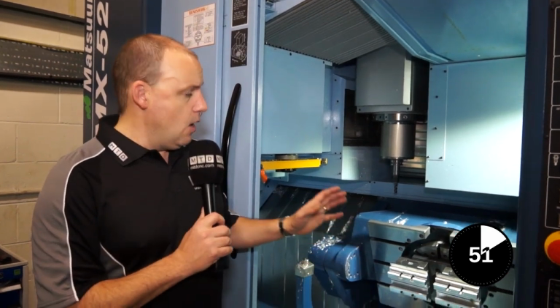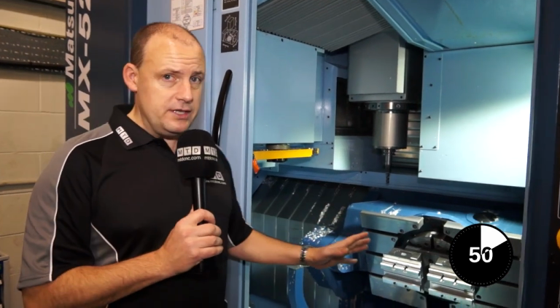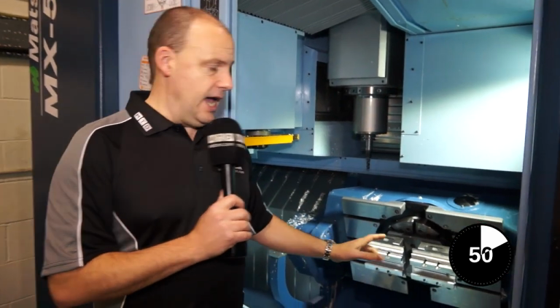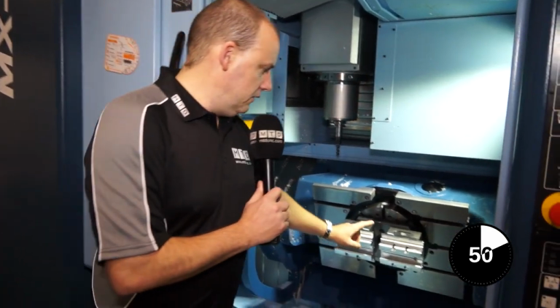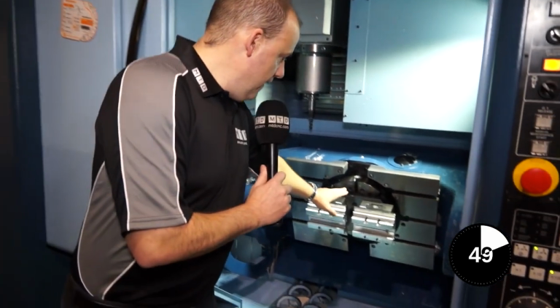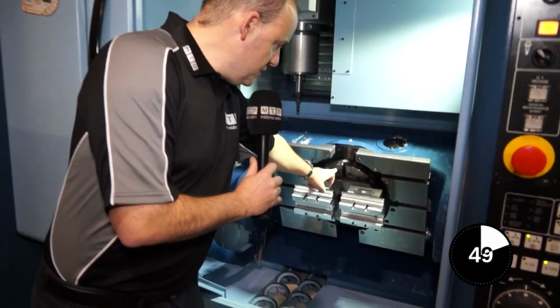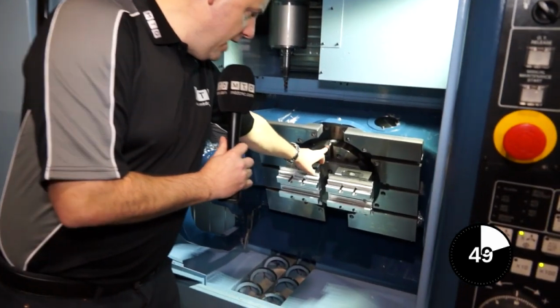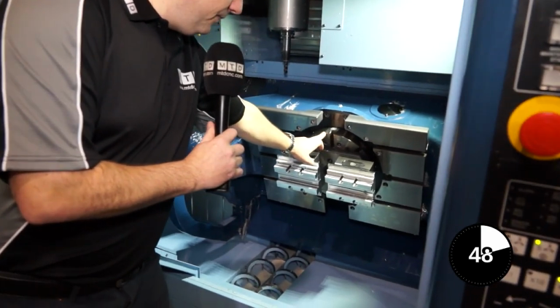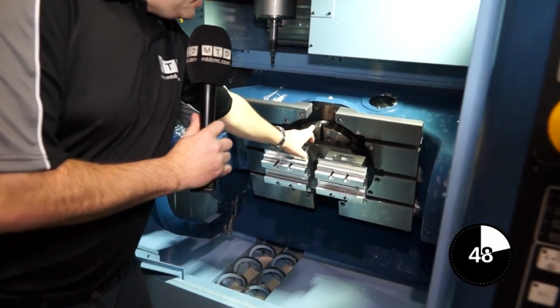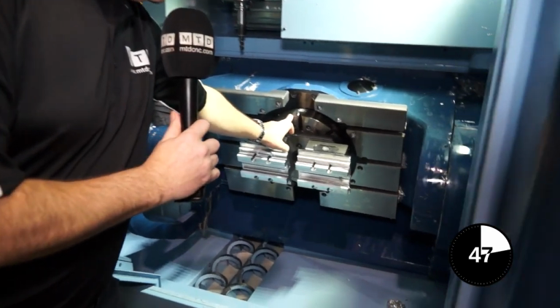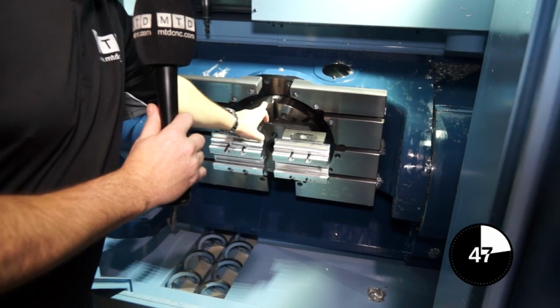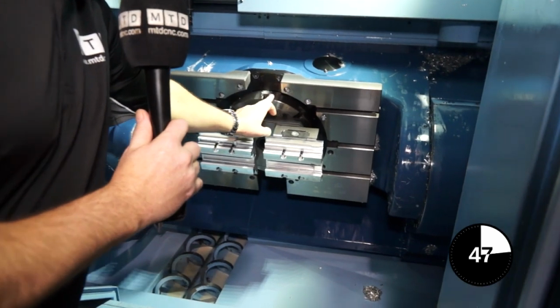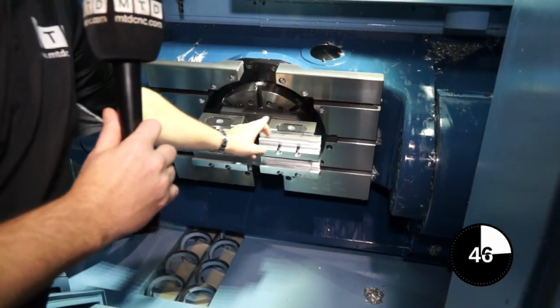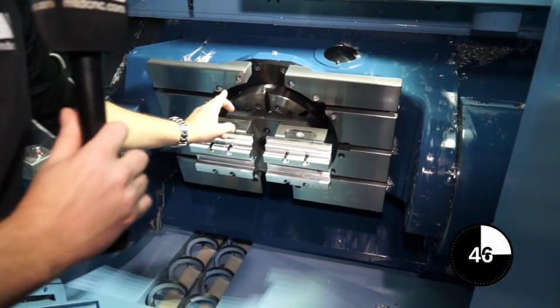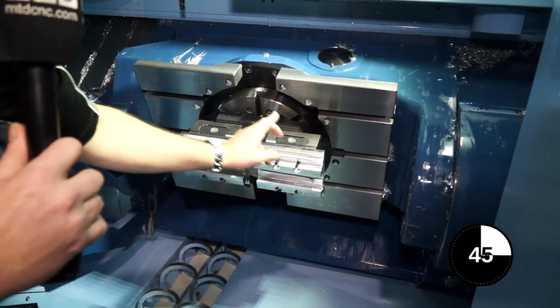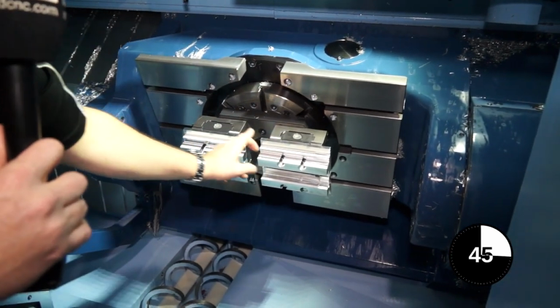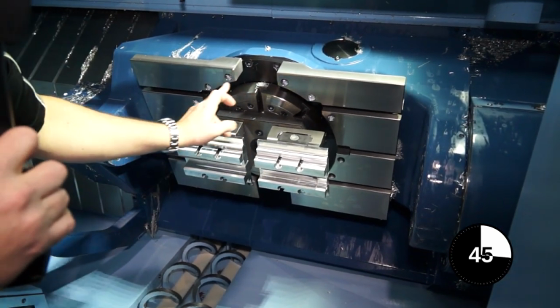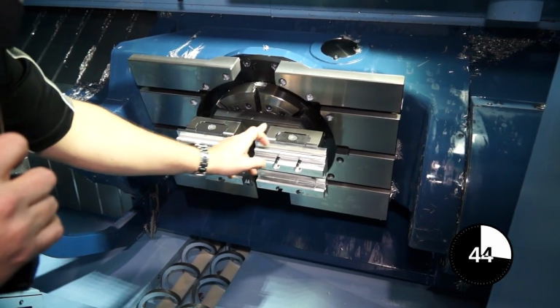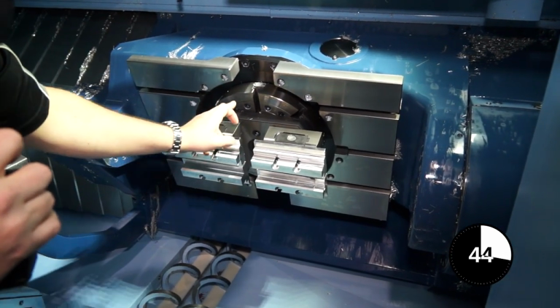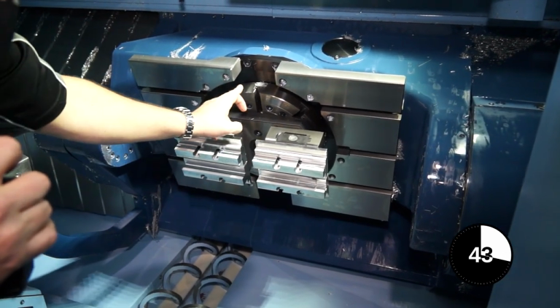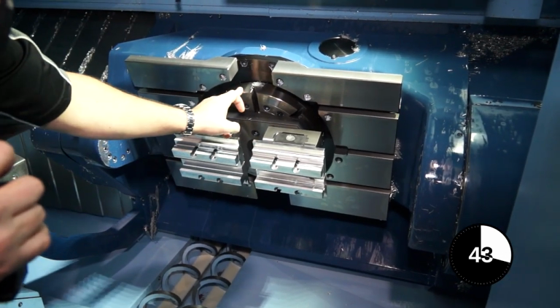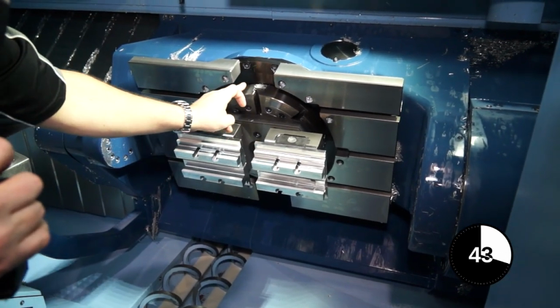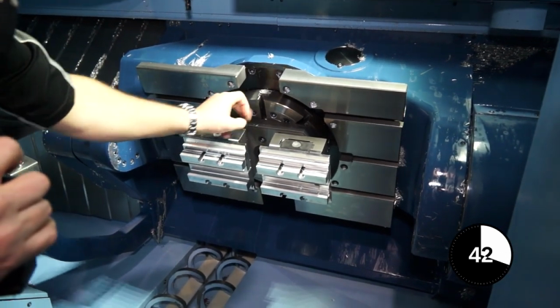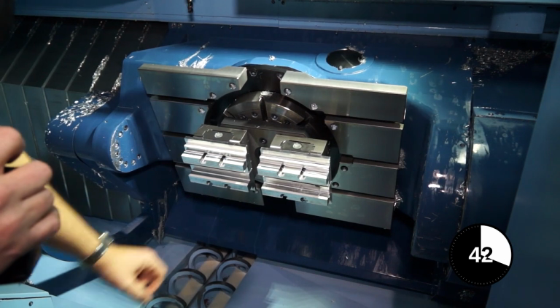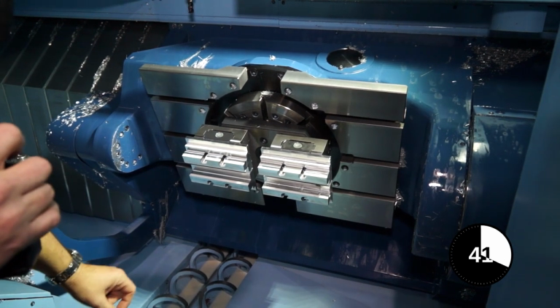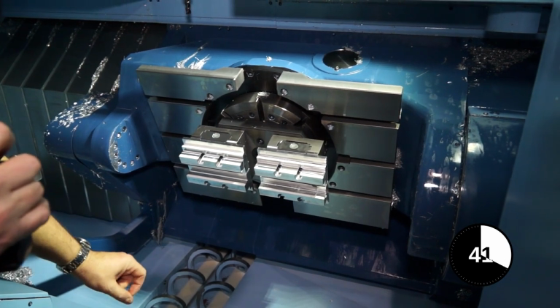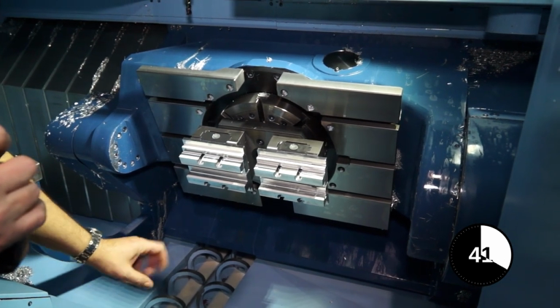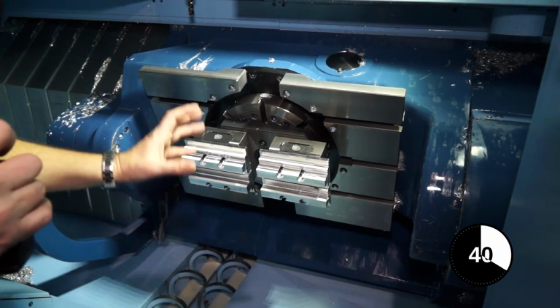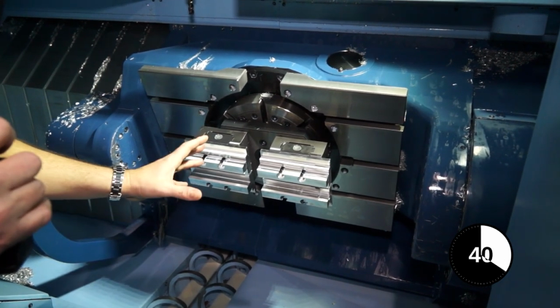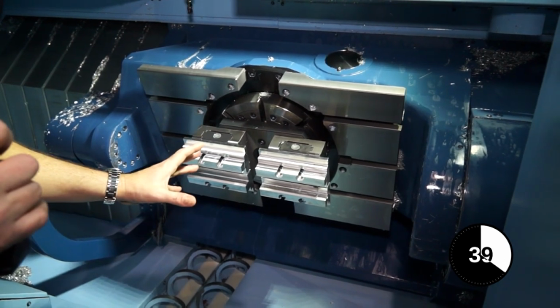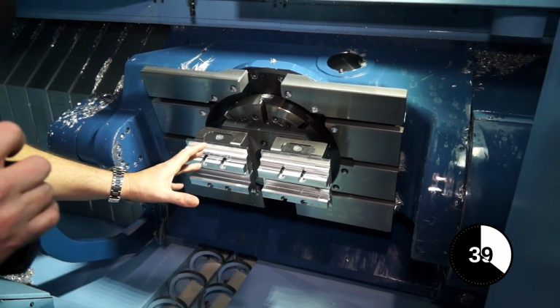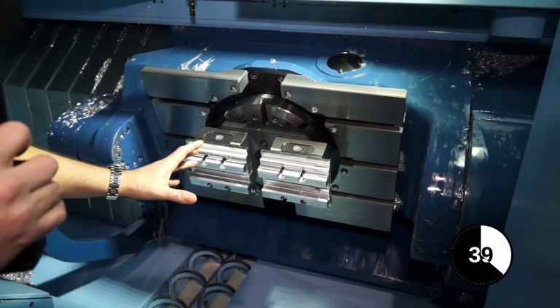What is a C-axis? This table here — this integrated C-axis will rotate 360 degrees. Therefore, this is your C-axis on this machine.